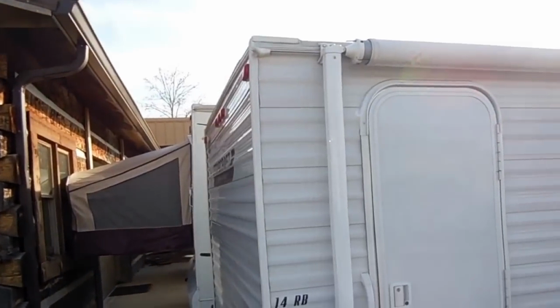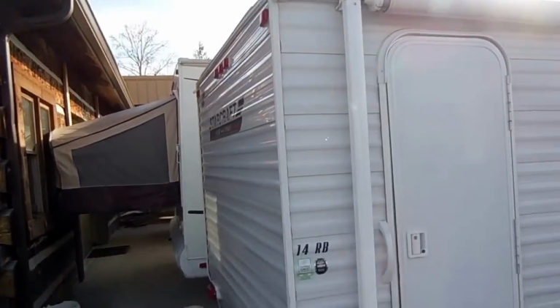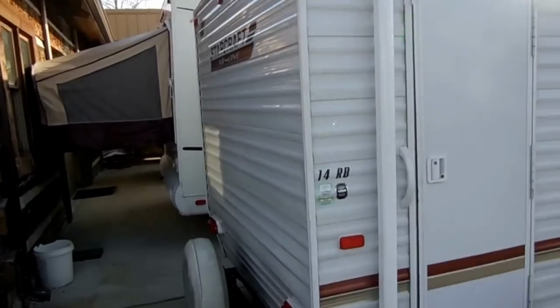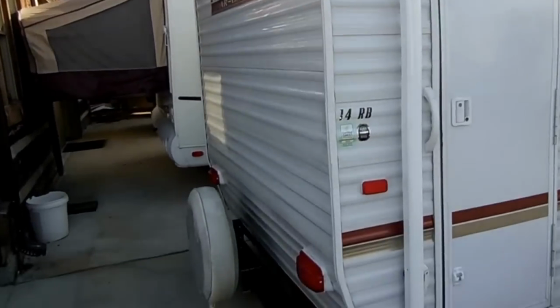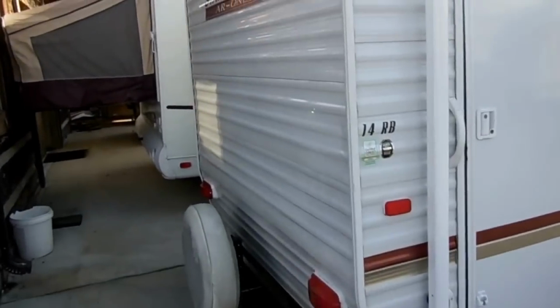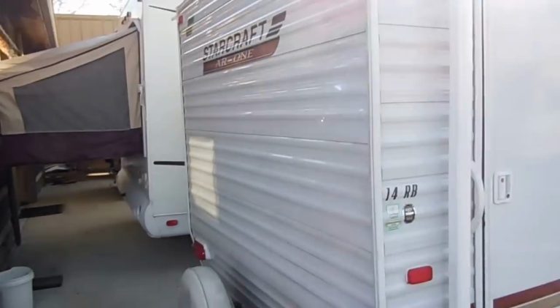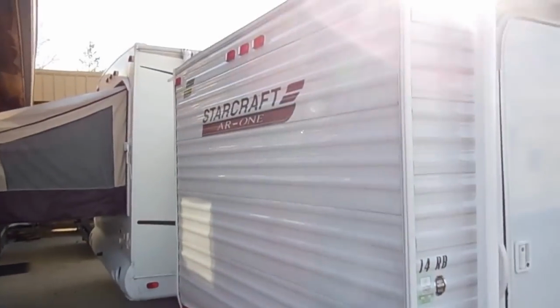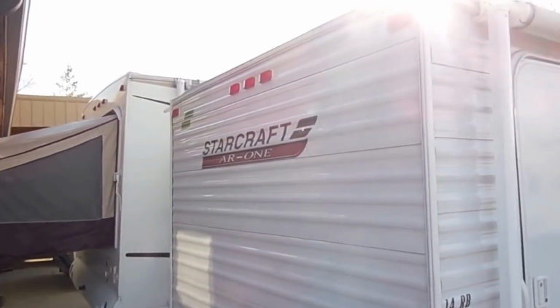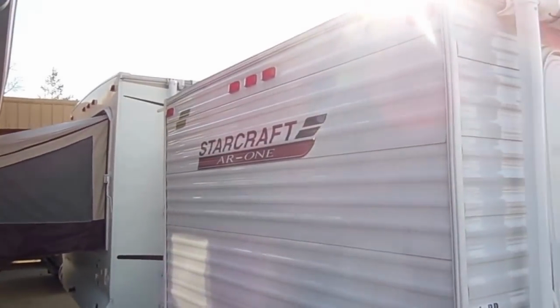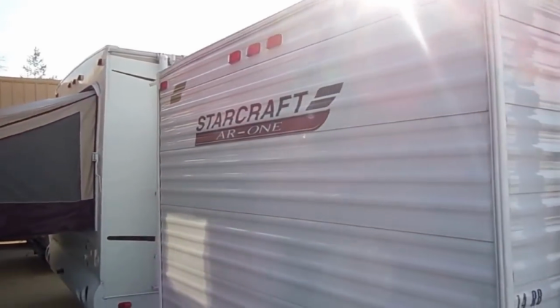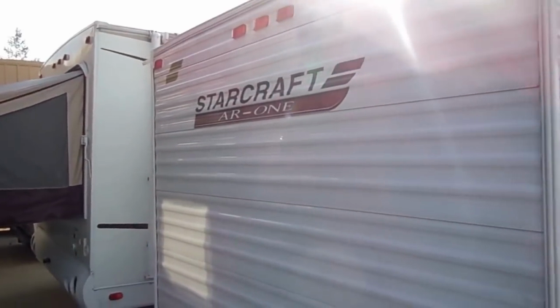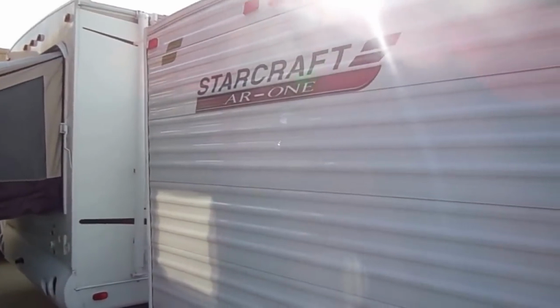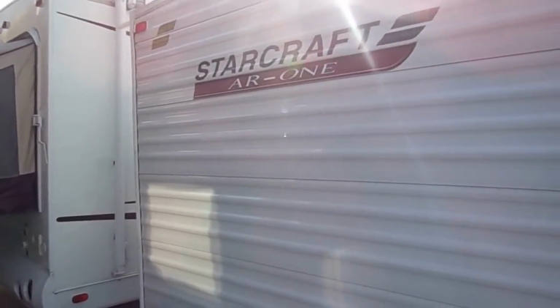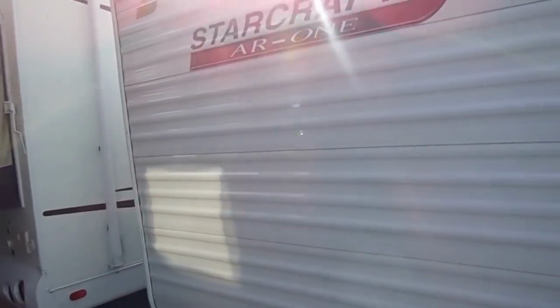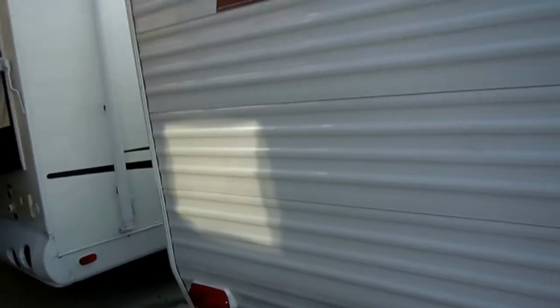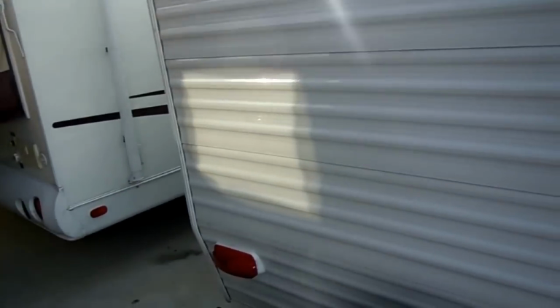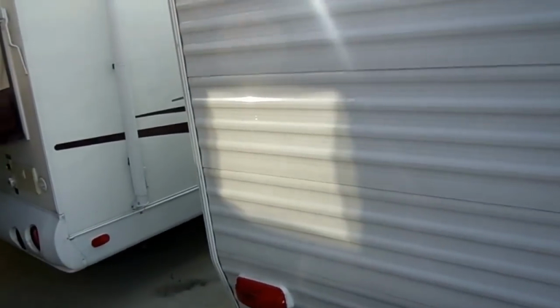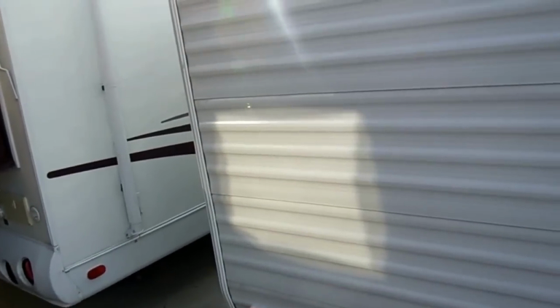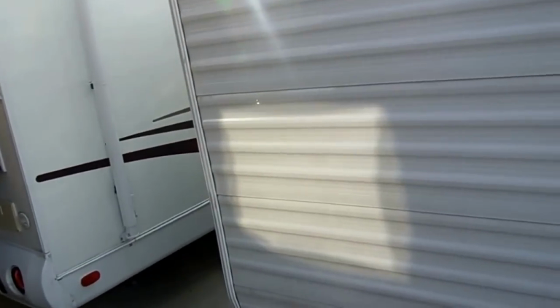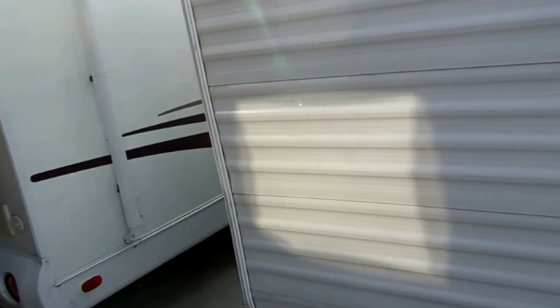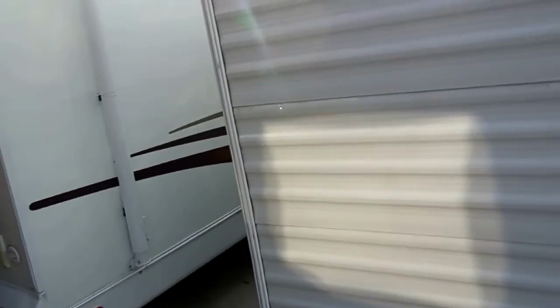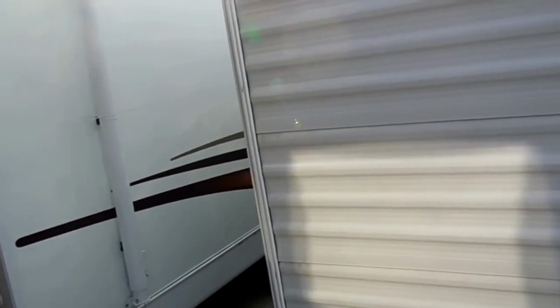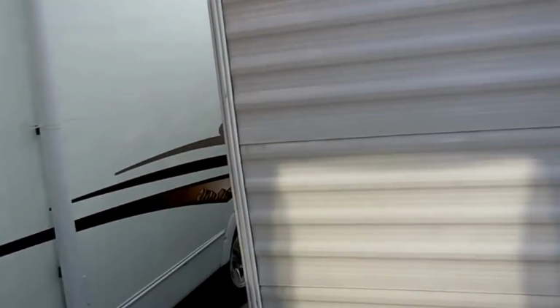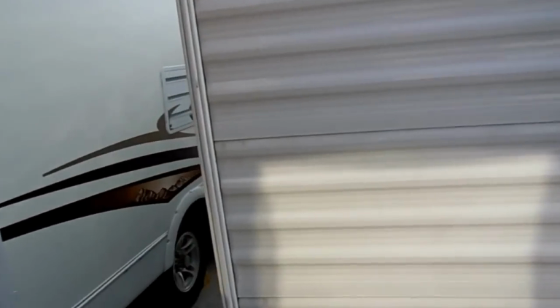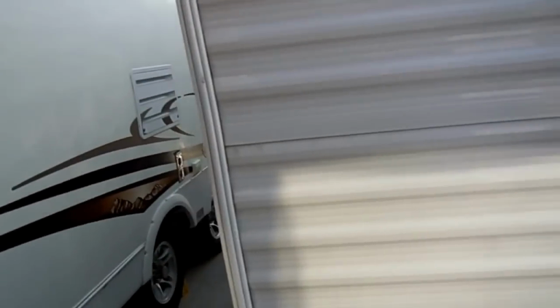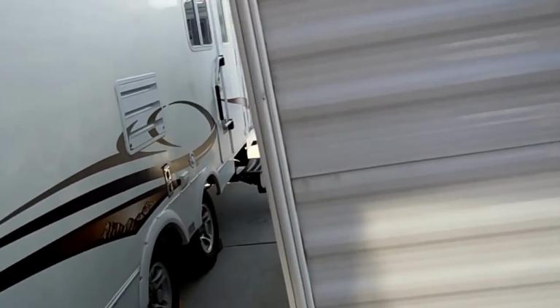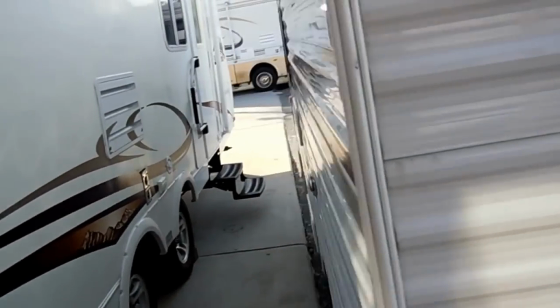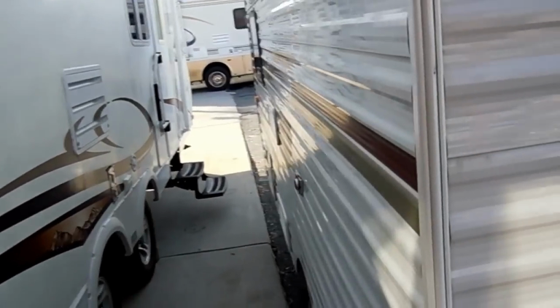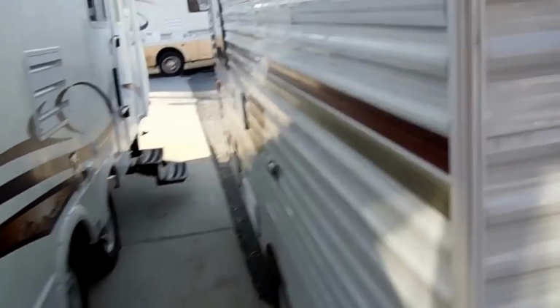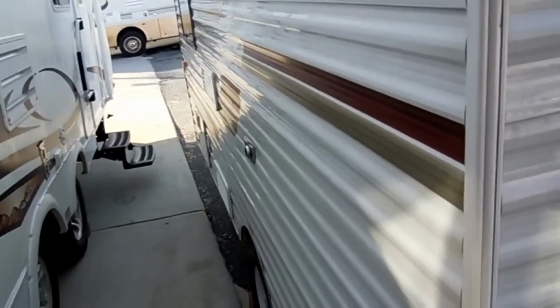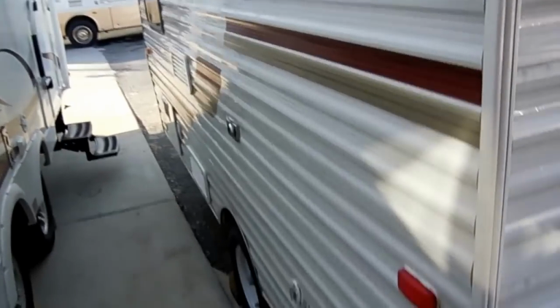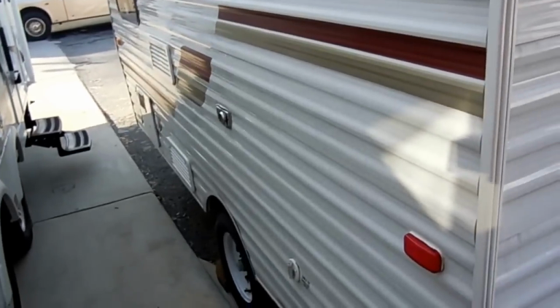It's a 2012, it's in like-new condition, and this little camper is fully loaded. It's got options normally found on larger, heavier campers.